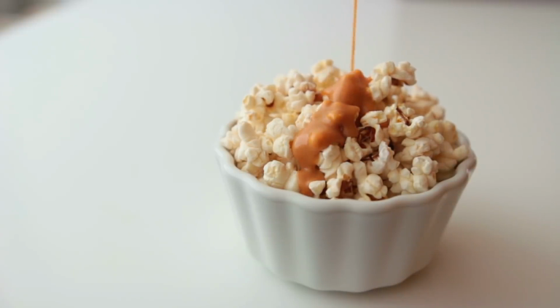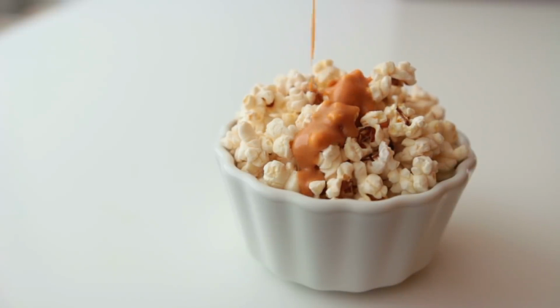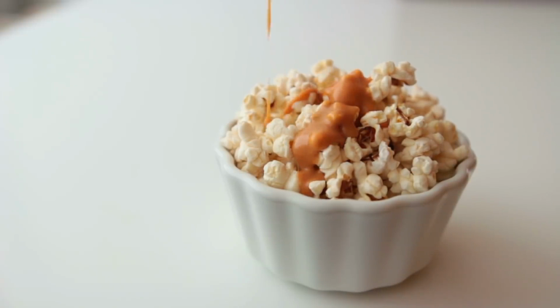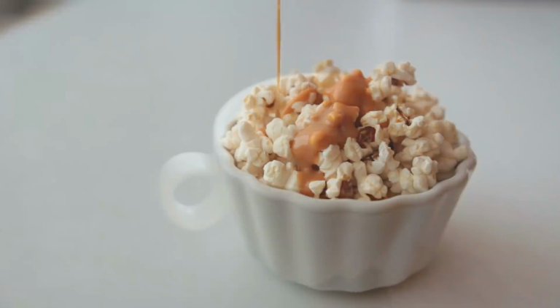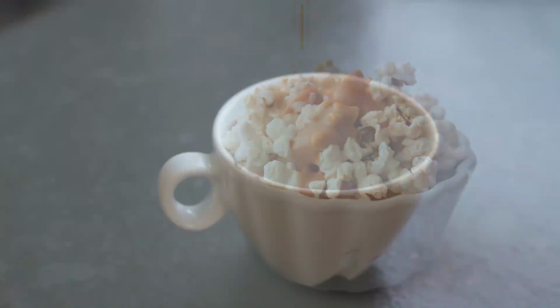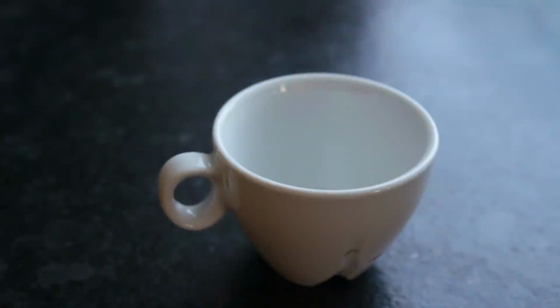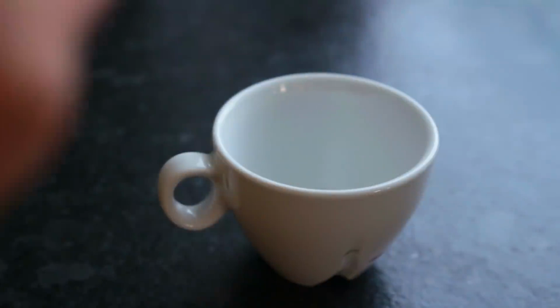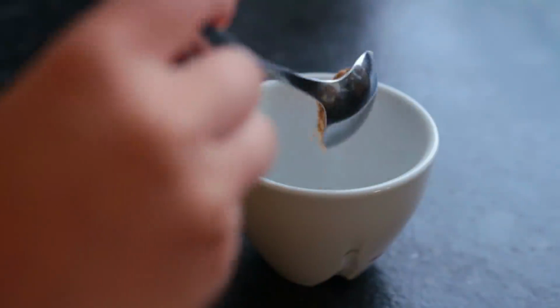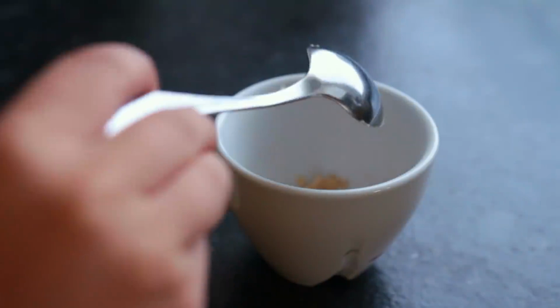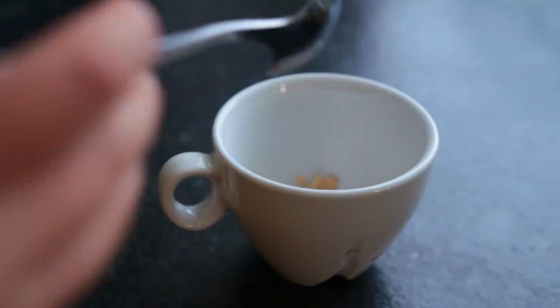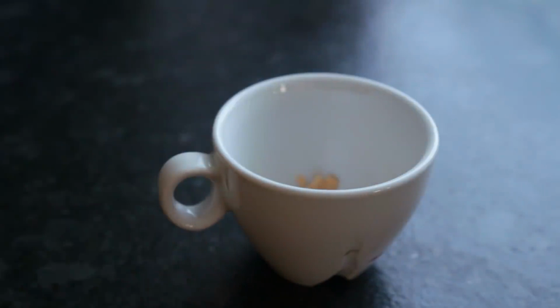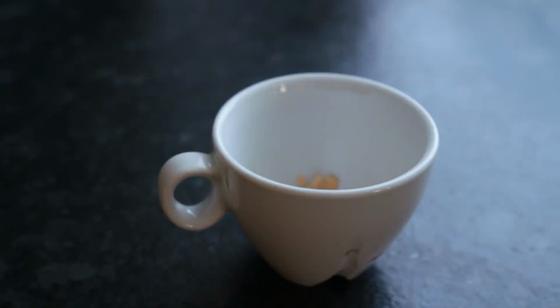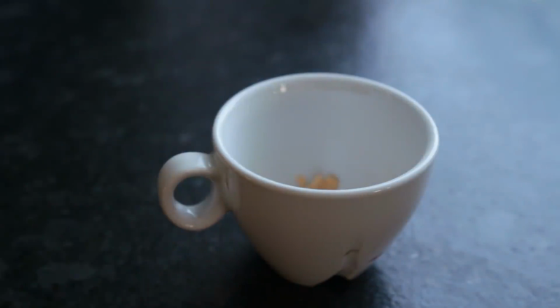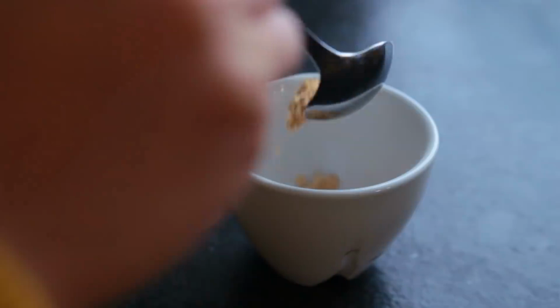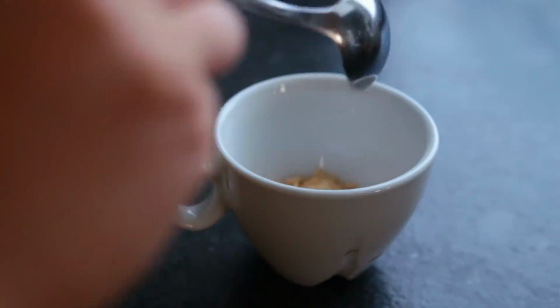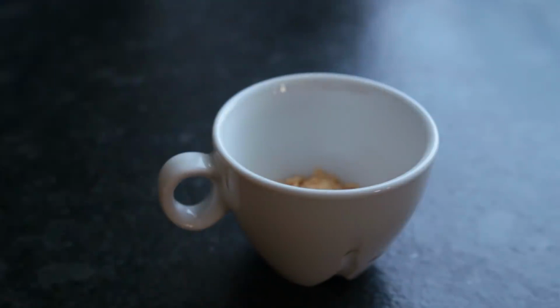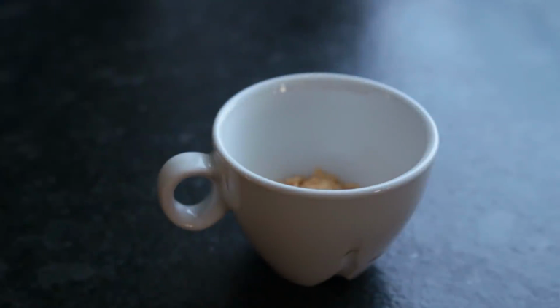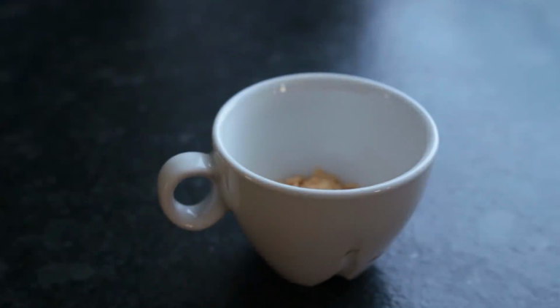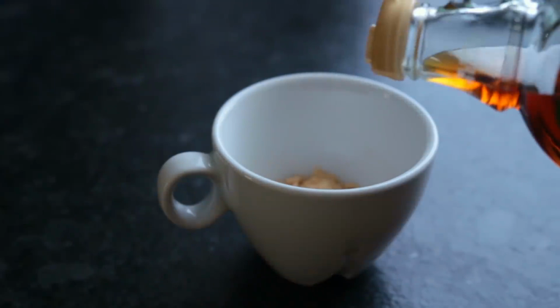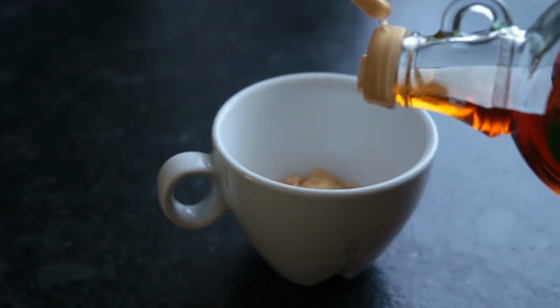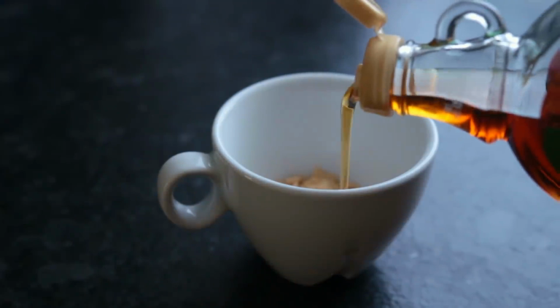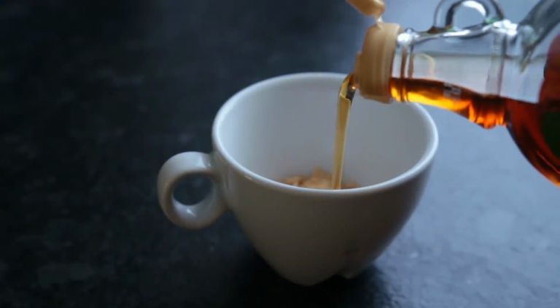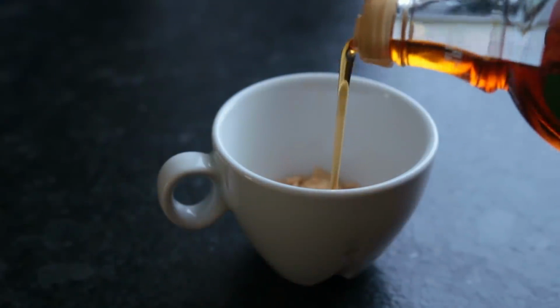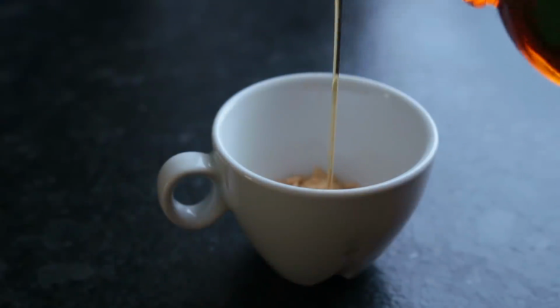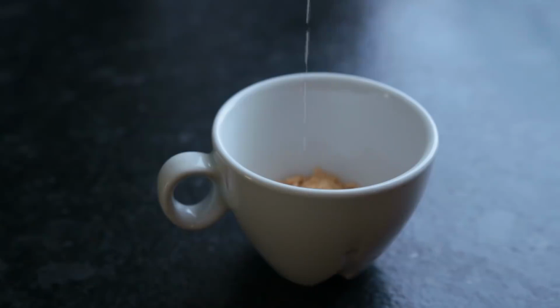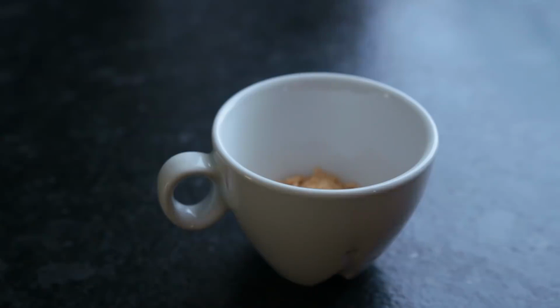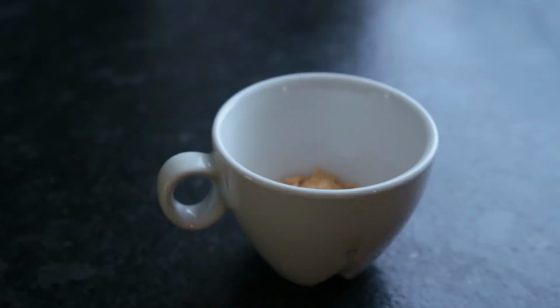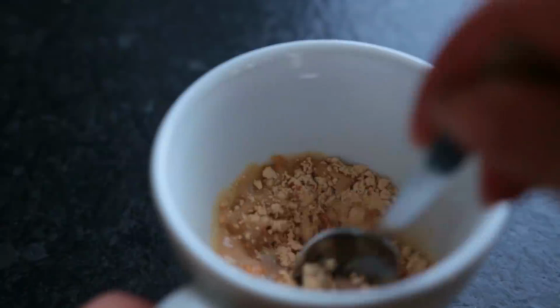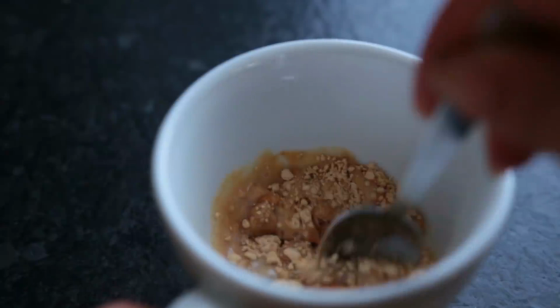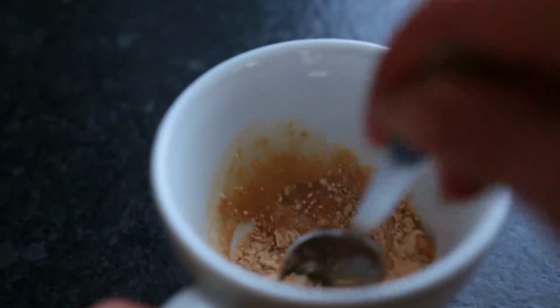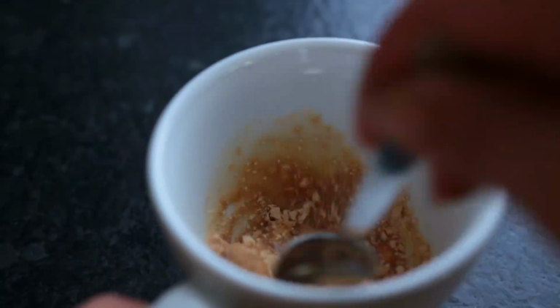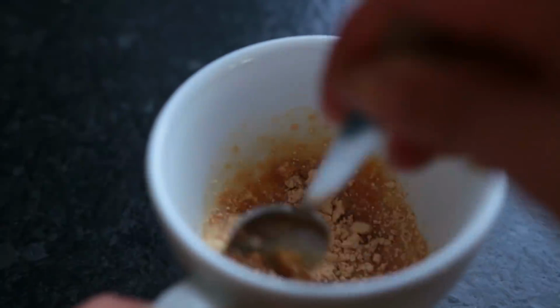I decided to make a peanut butter sauce for the topping. For this I combined powdered peanut butter, maple syrup, and non-dairy milk.